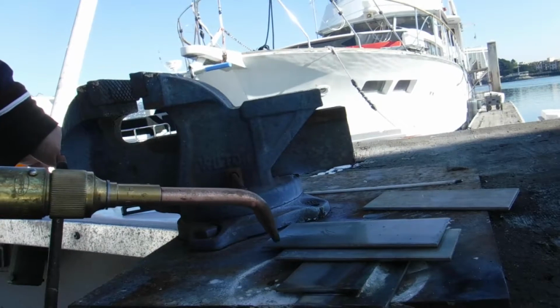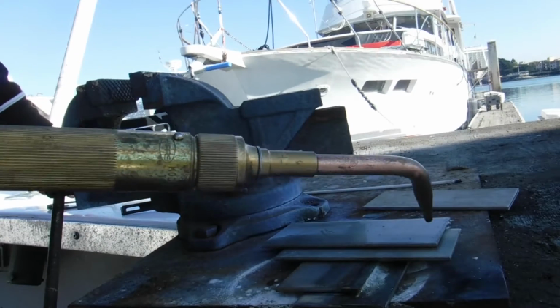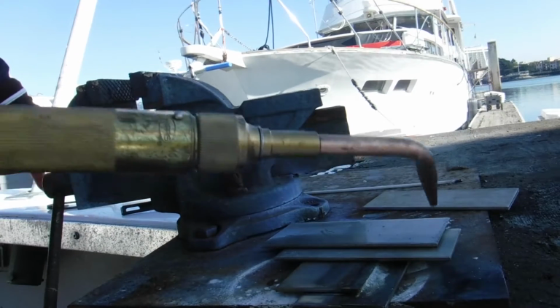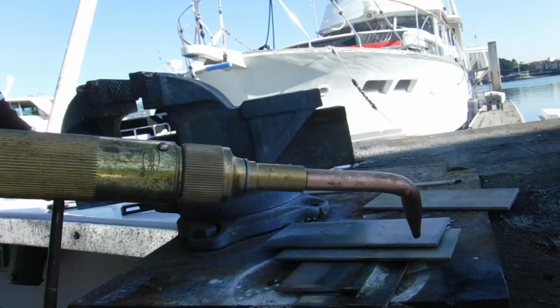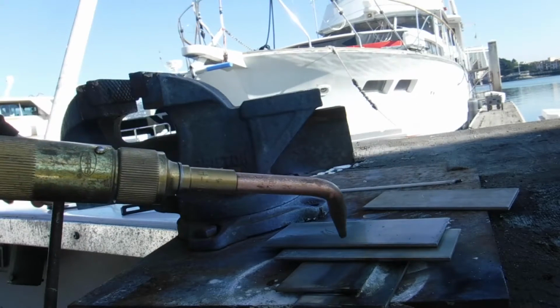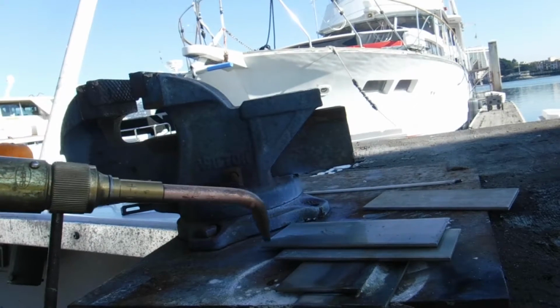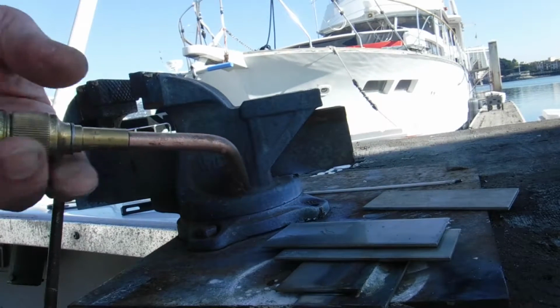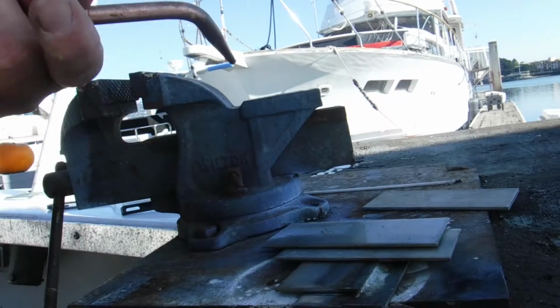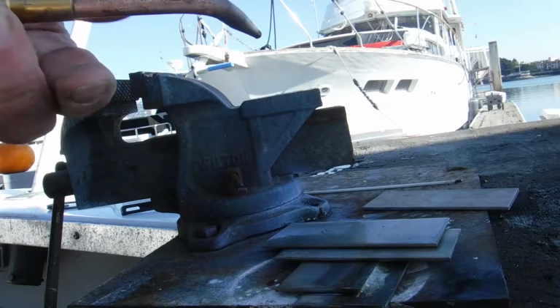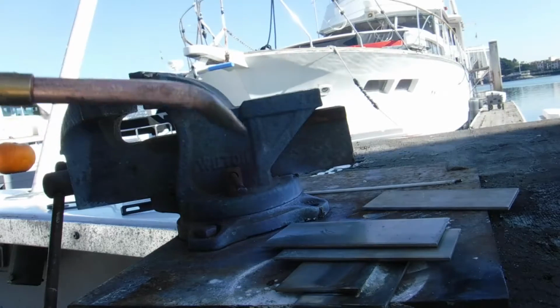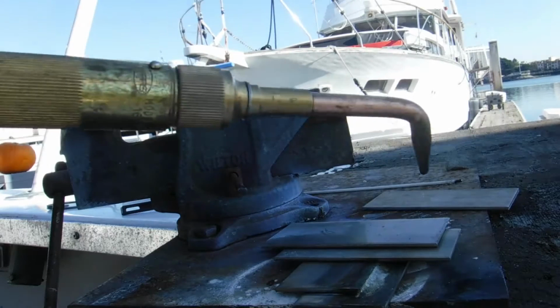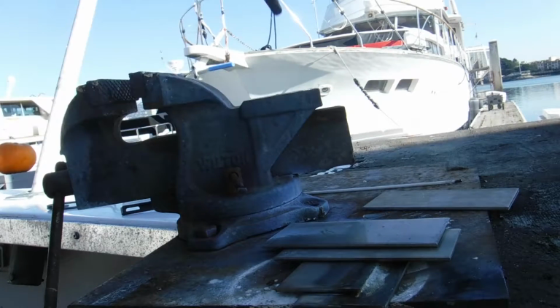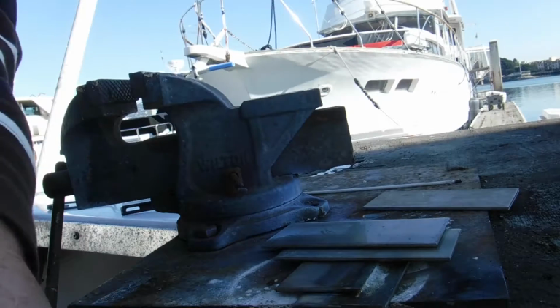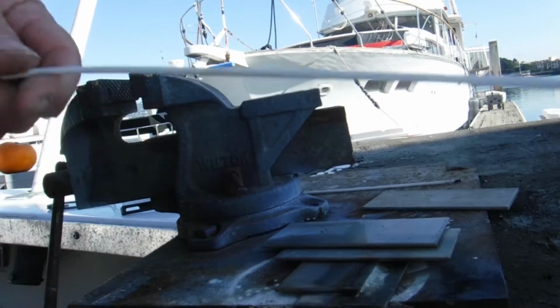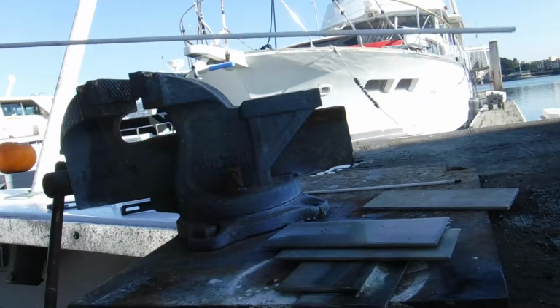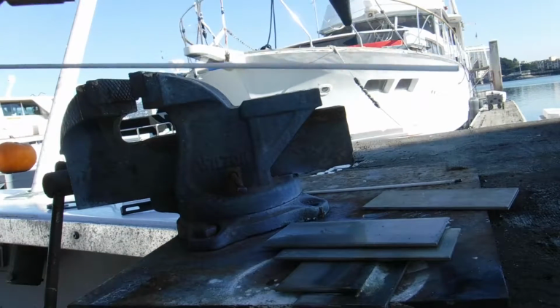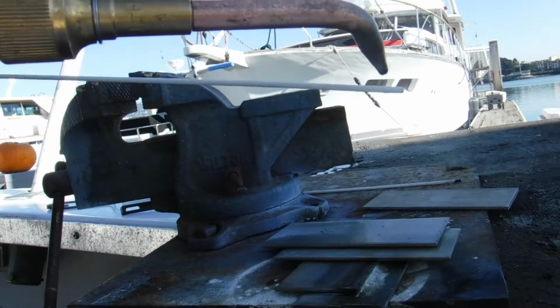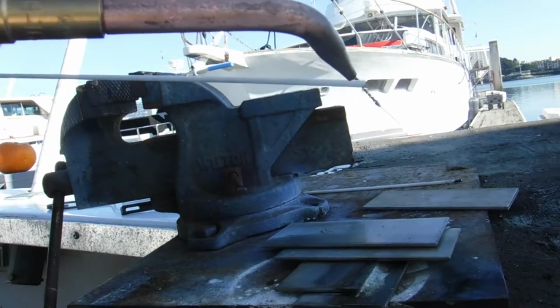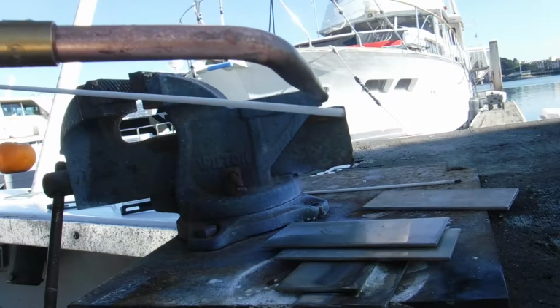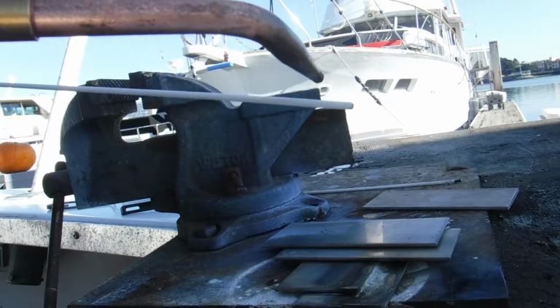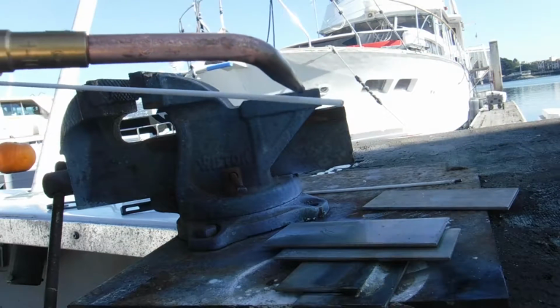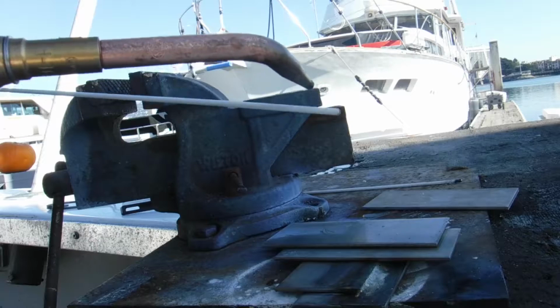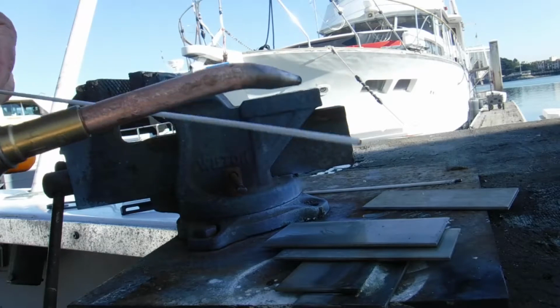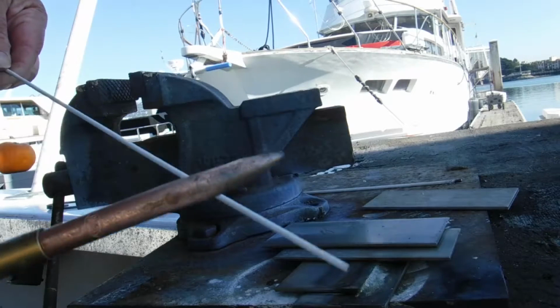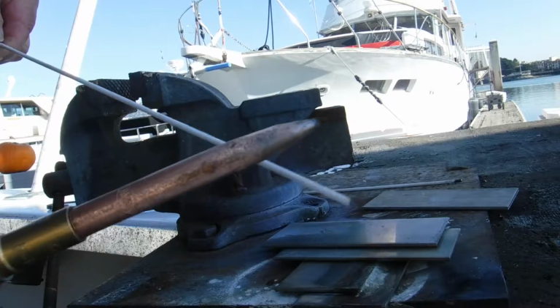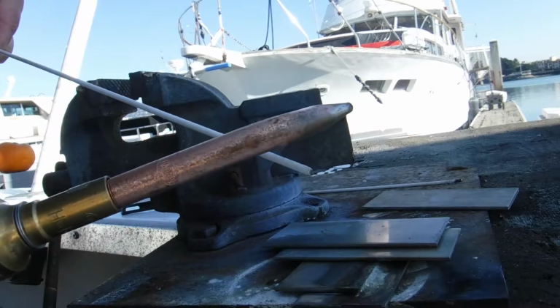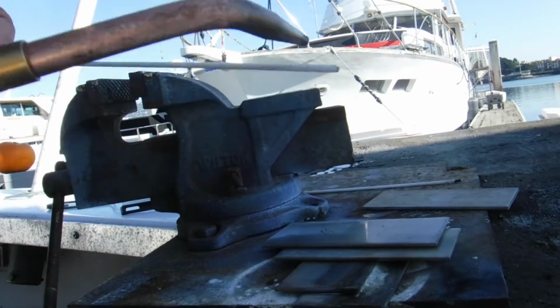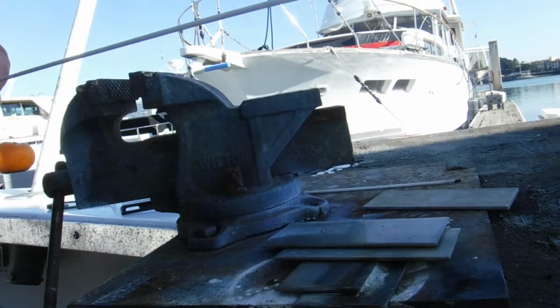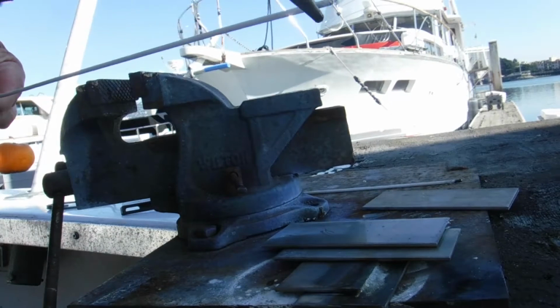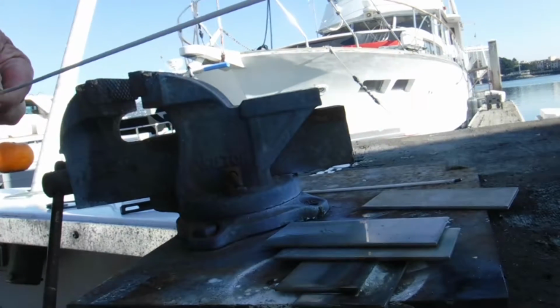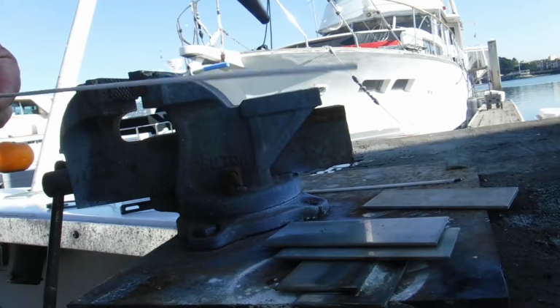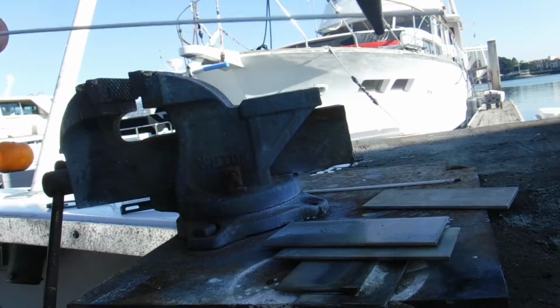A little tack there and a little tack there. Then I am going to come down through here with this brazing rod. This brazing rod has got flux coating already on it.